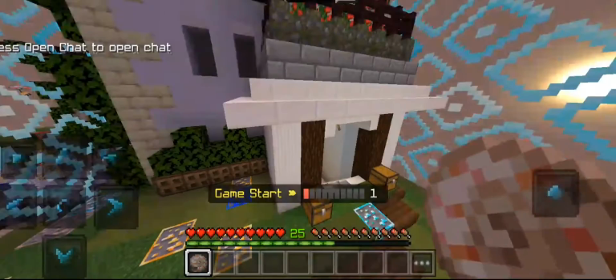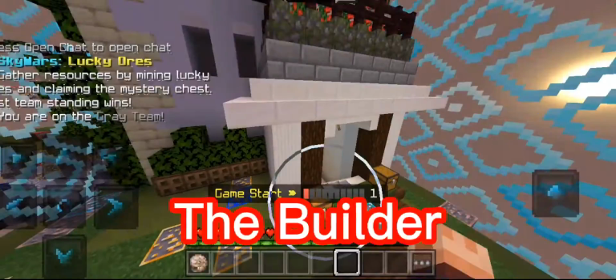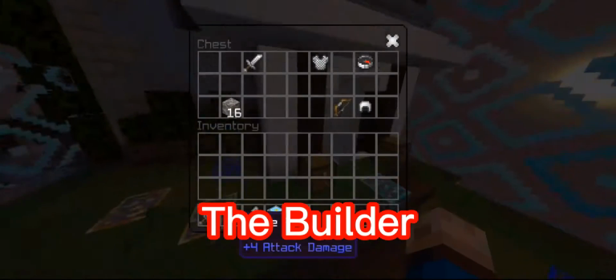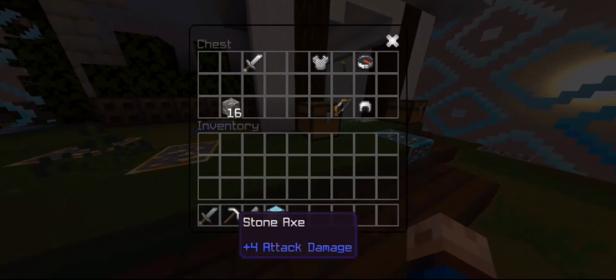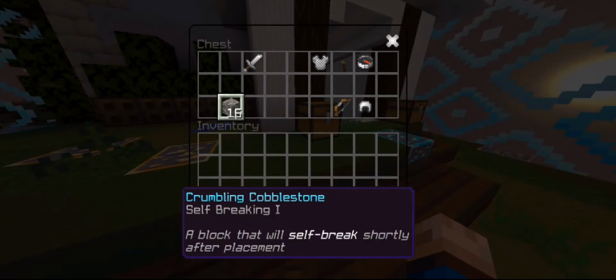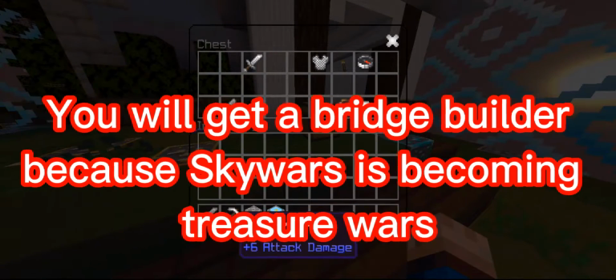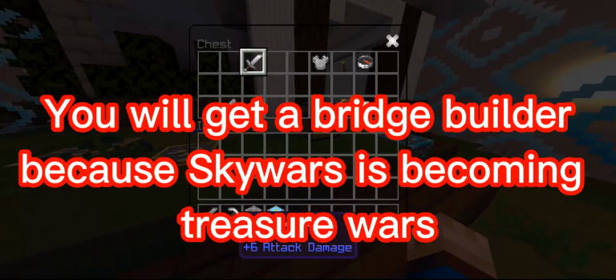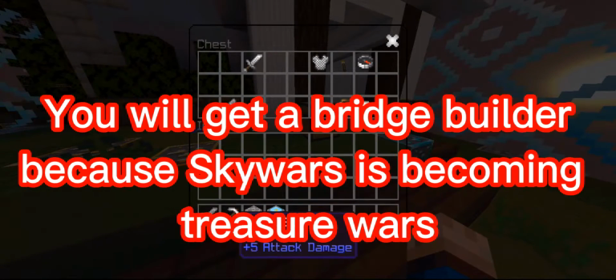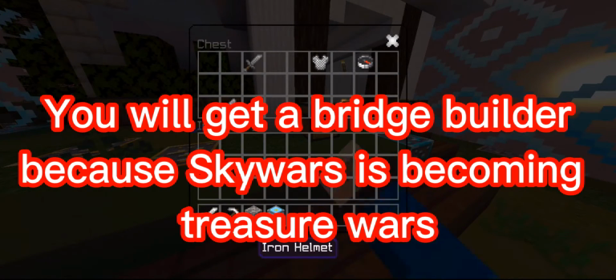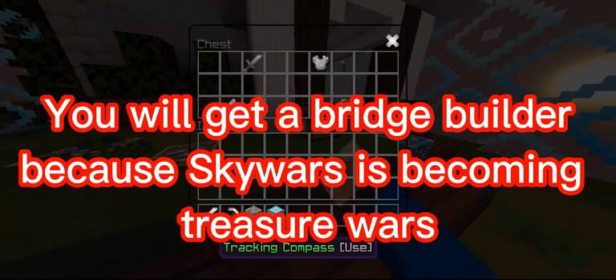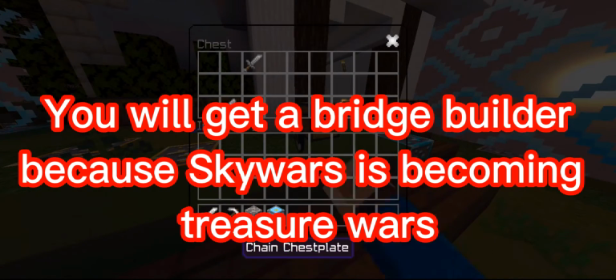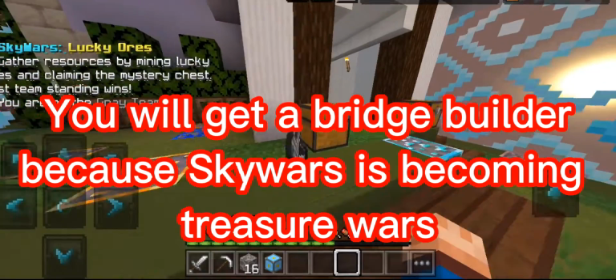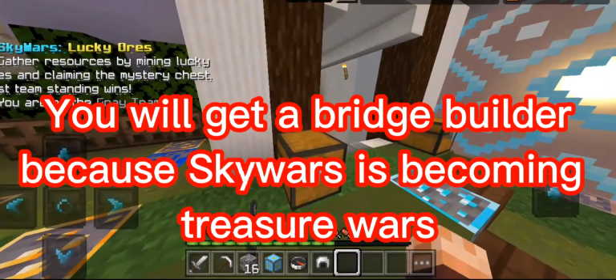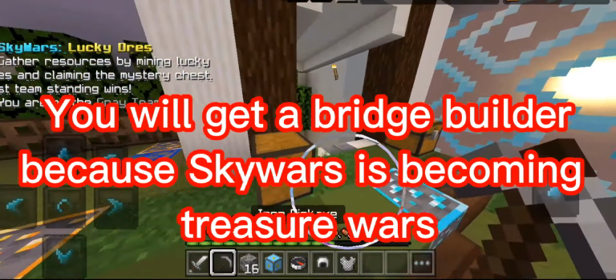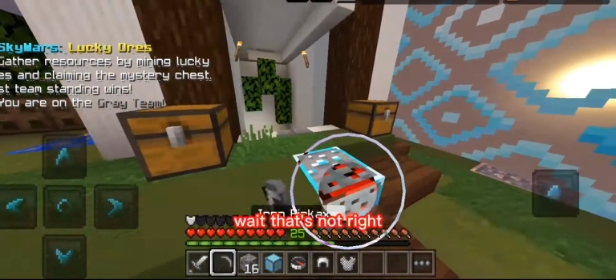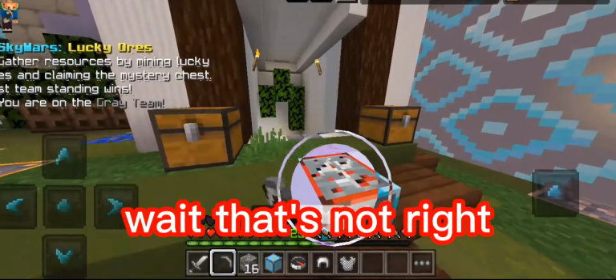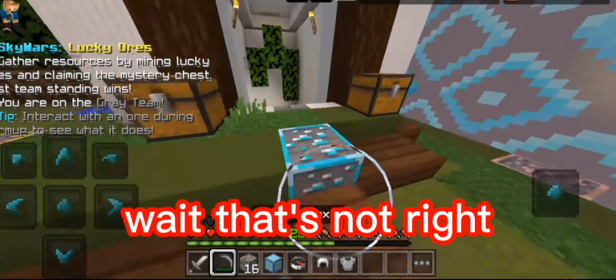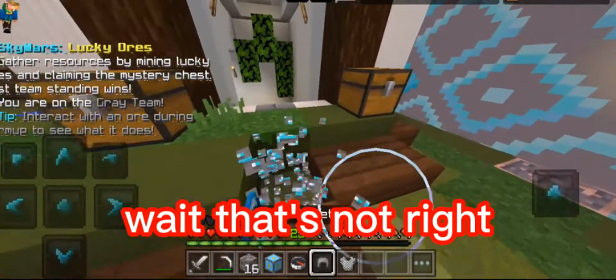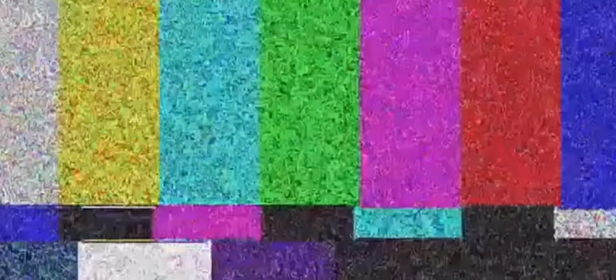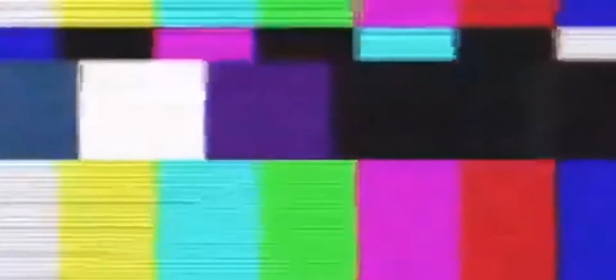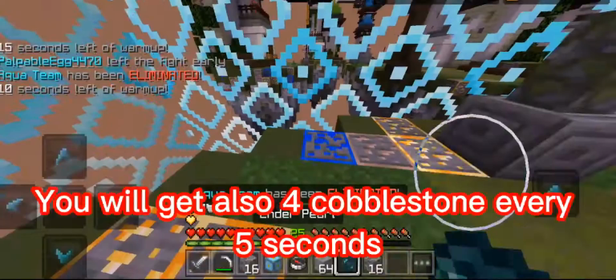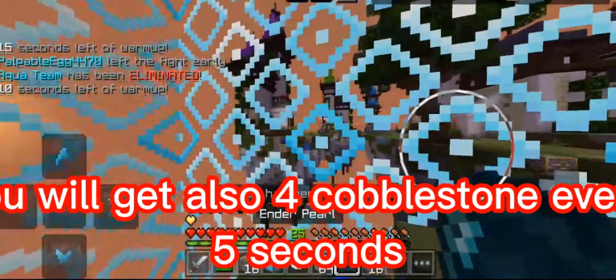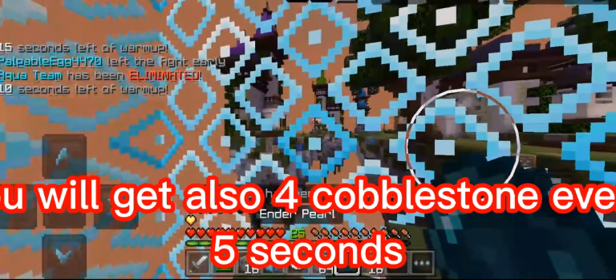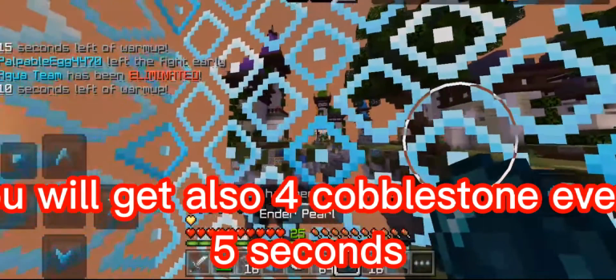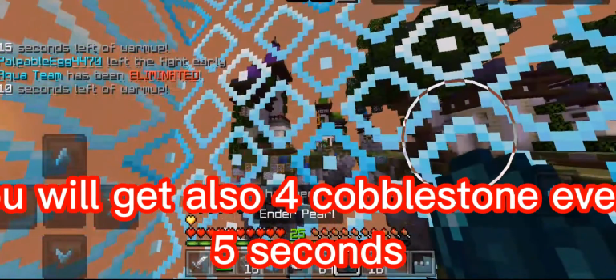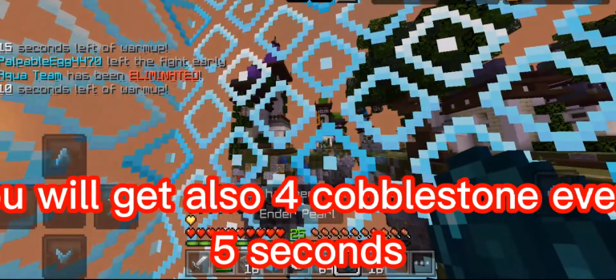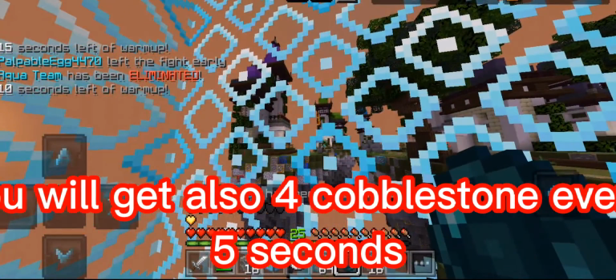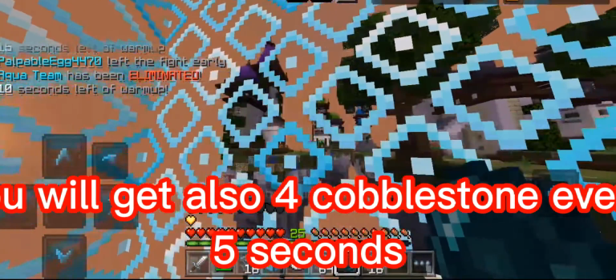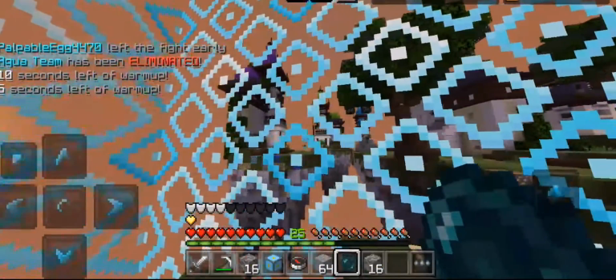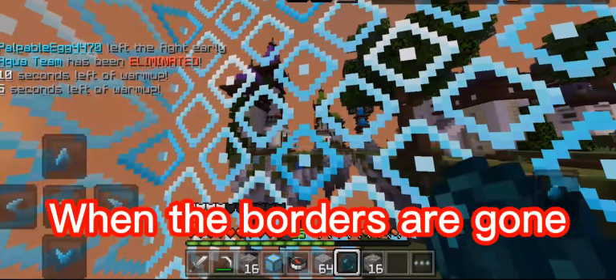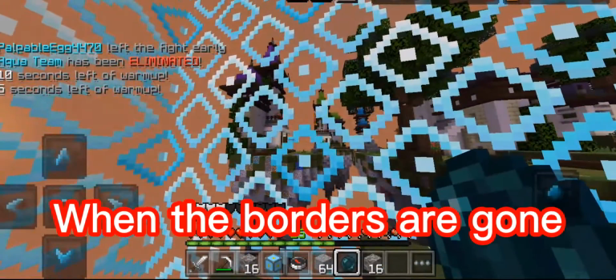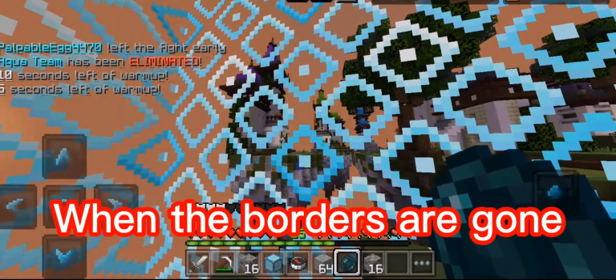The Builder. You will get a Bridge Builder — because SkyWars is becoming Treasure Wars. Wait, that's not right. You will also get Cobblestone every 5 seconds when the borders are gone.